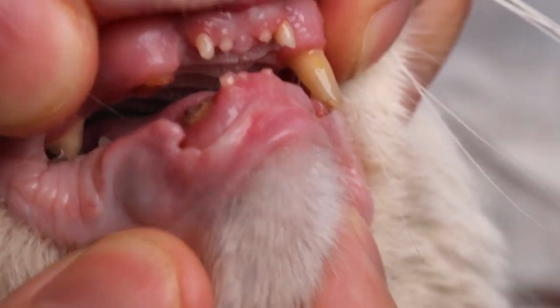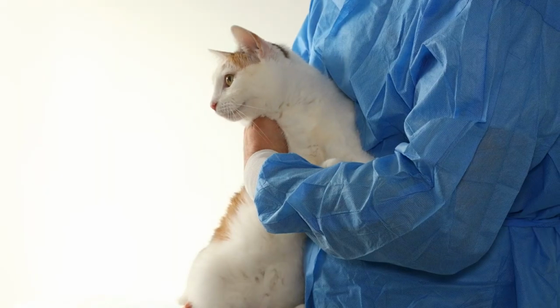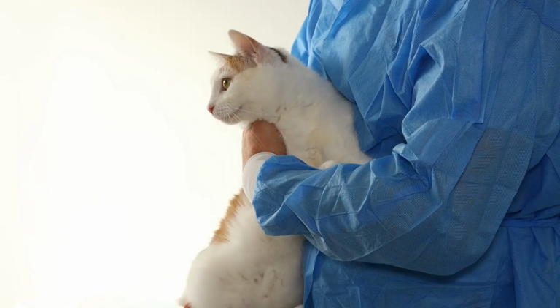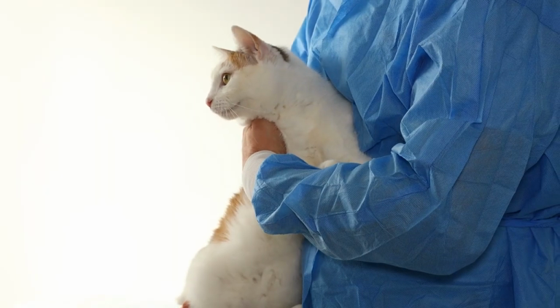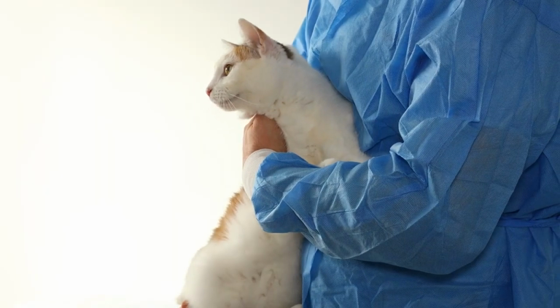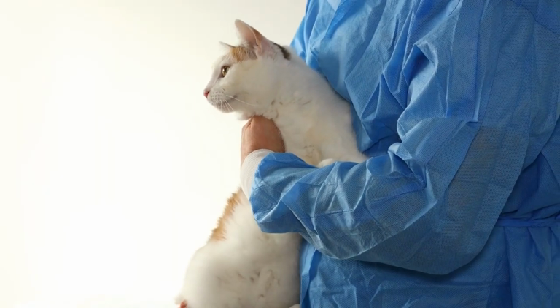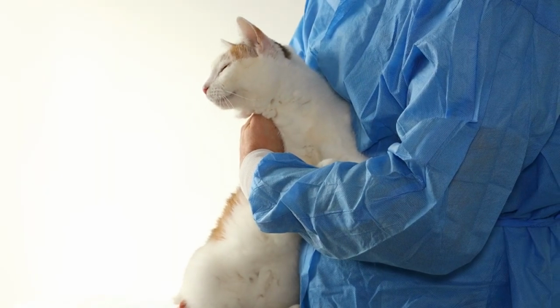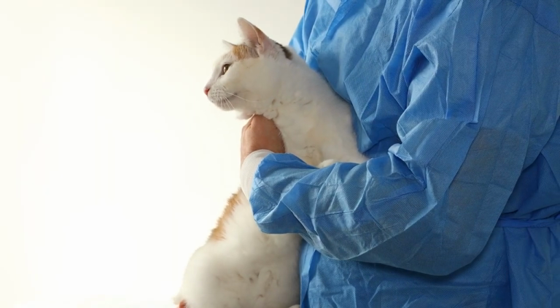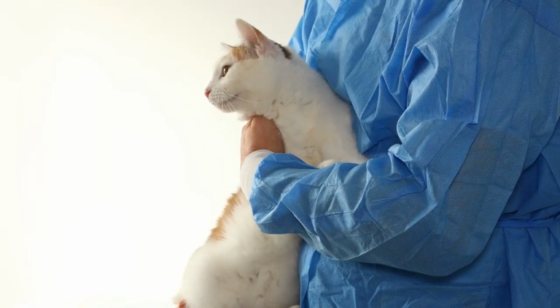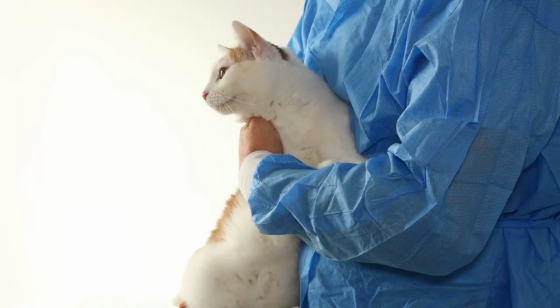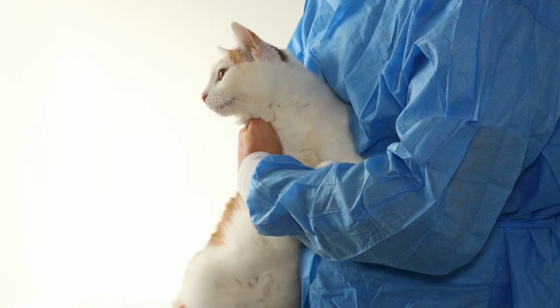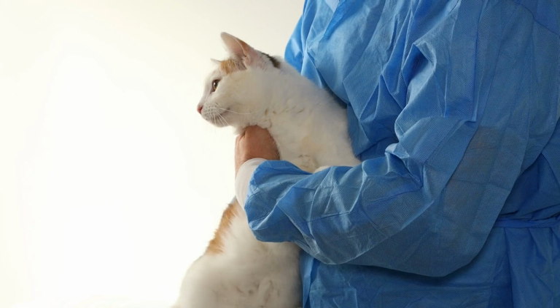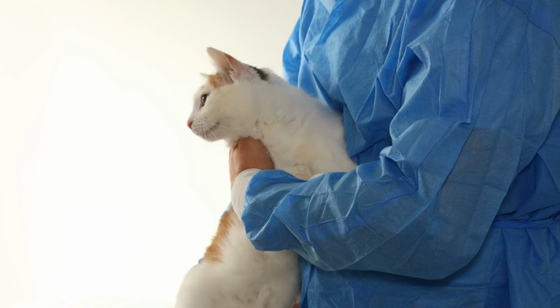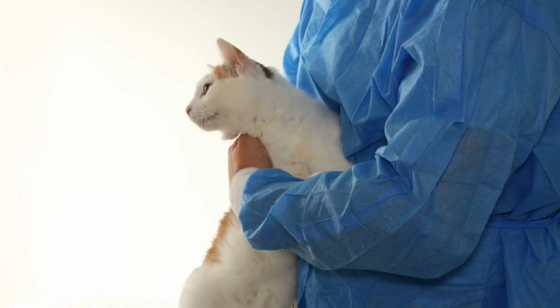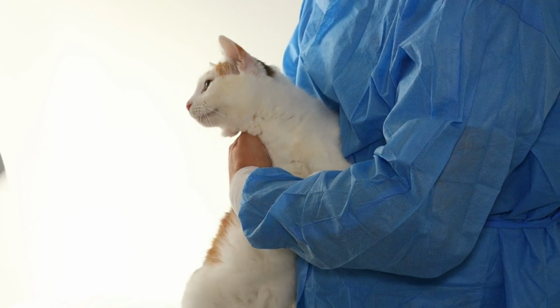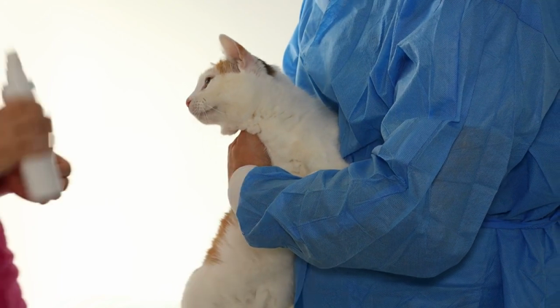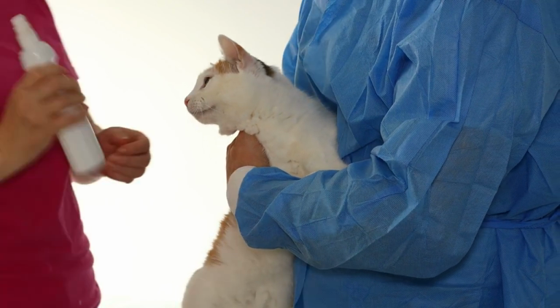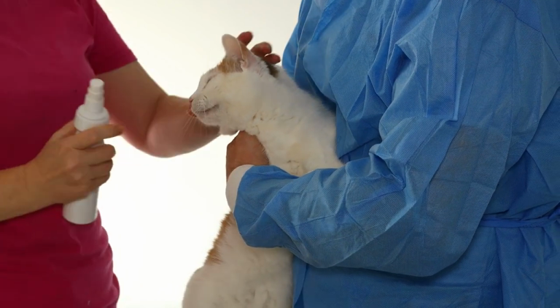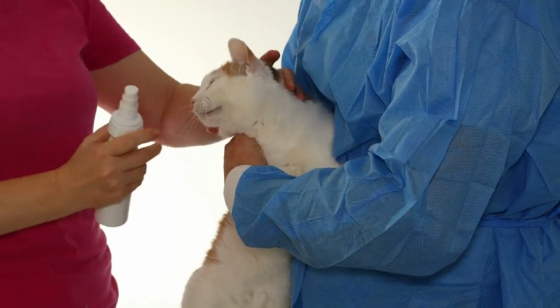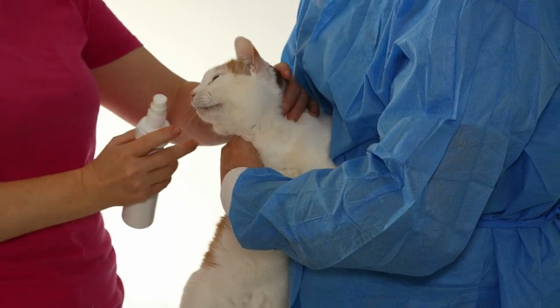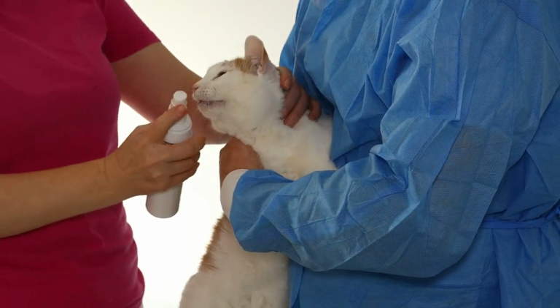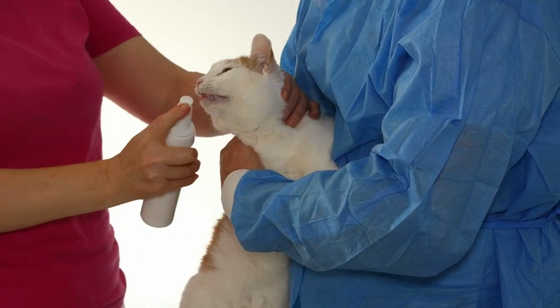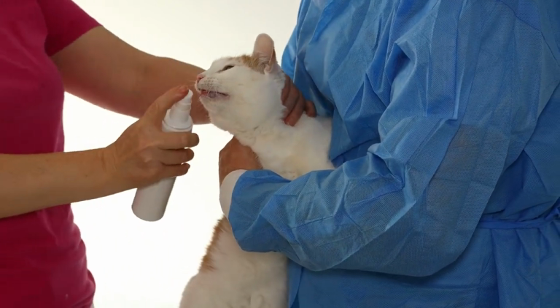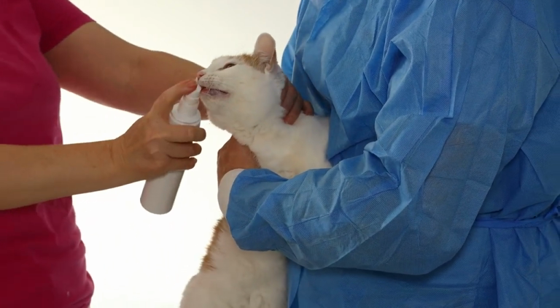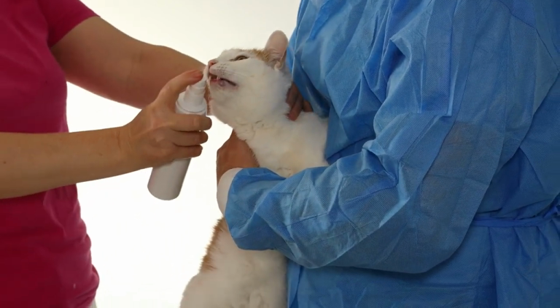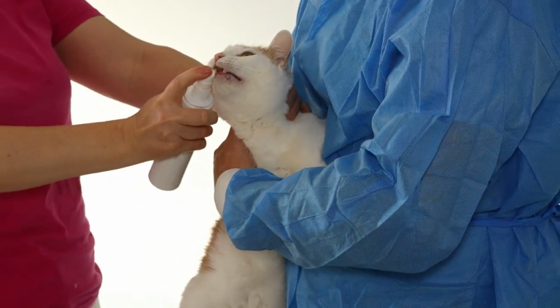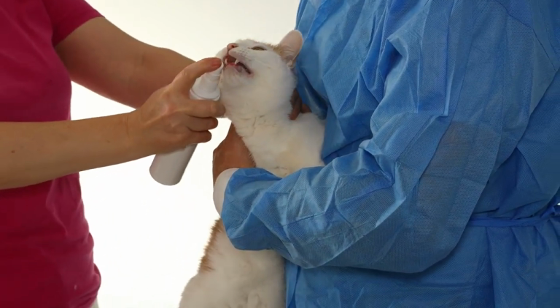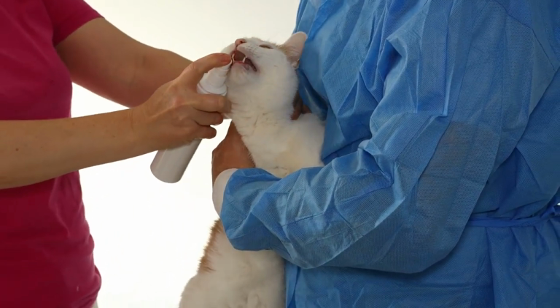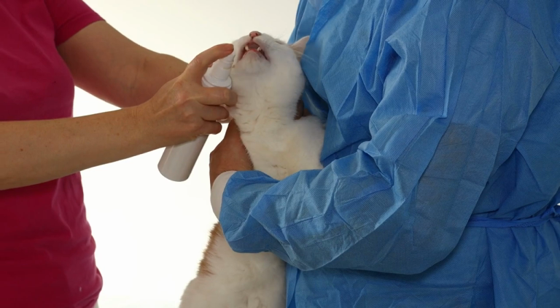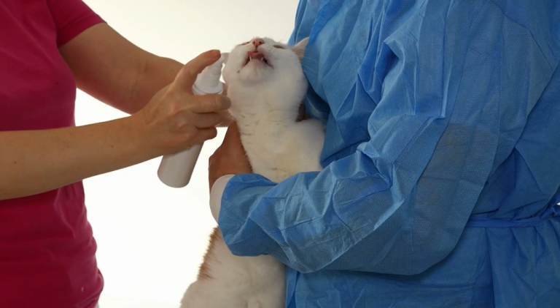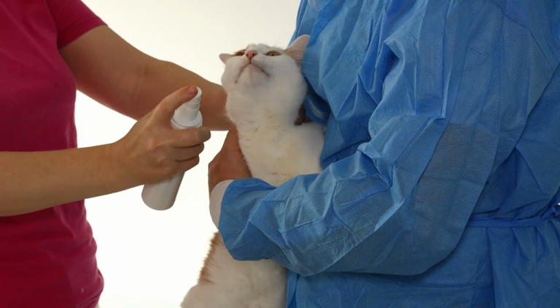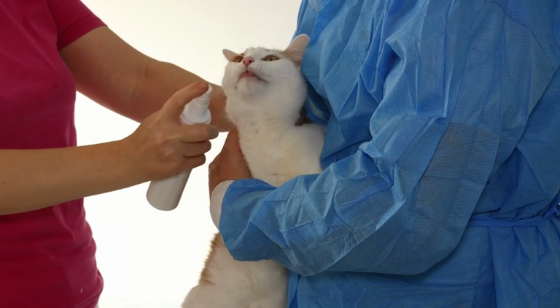This comprehensive guide dives deep into the importance of dental health for cats, explores common dental issues, and provides detailed care strategies to keep your feline's teeth healthy.